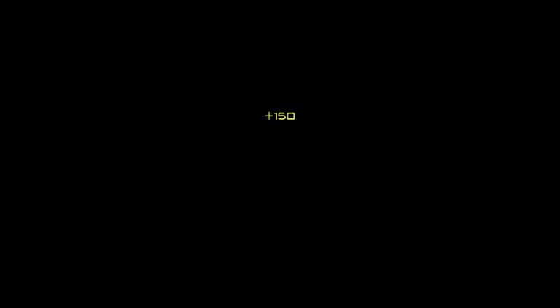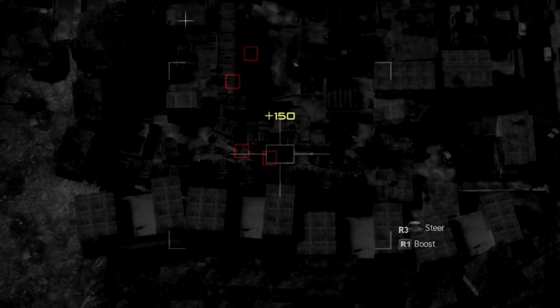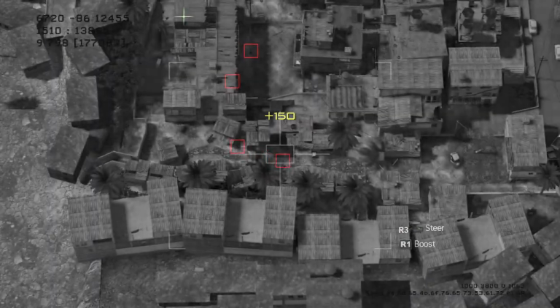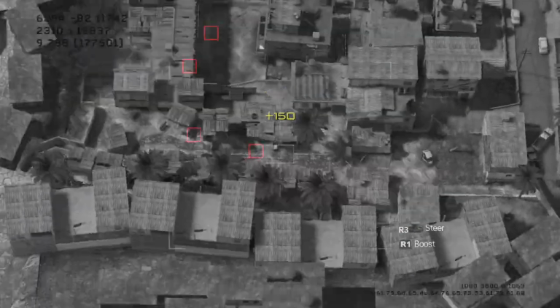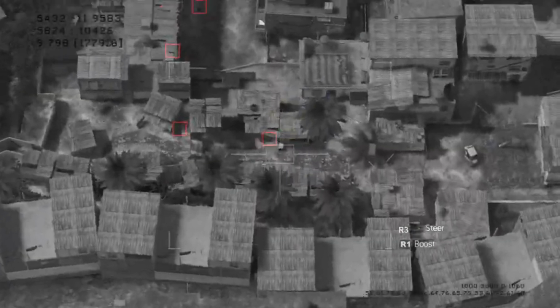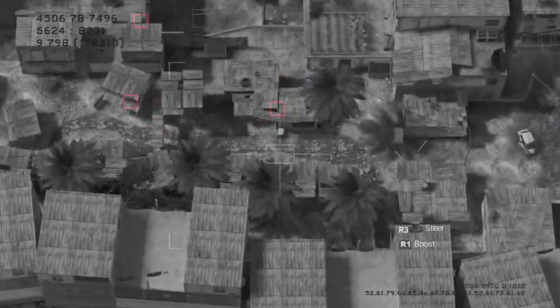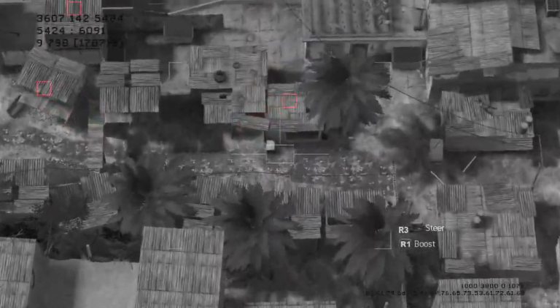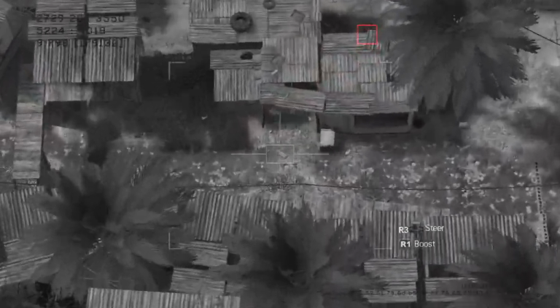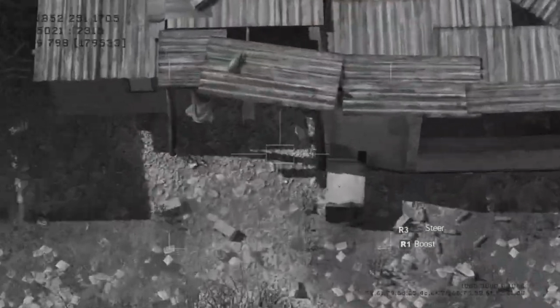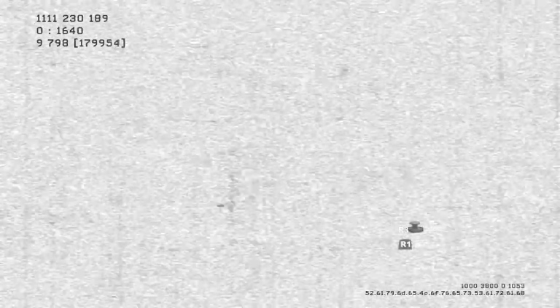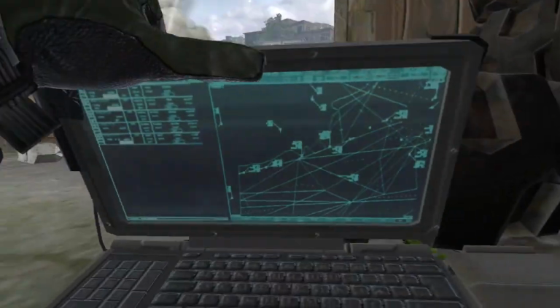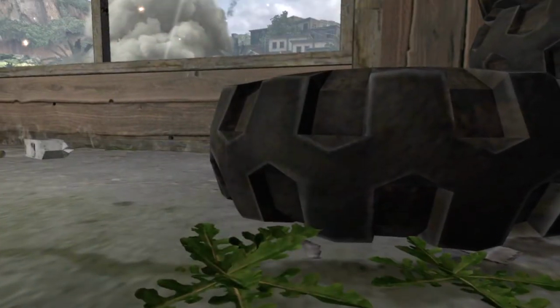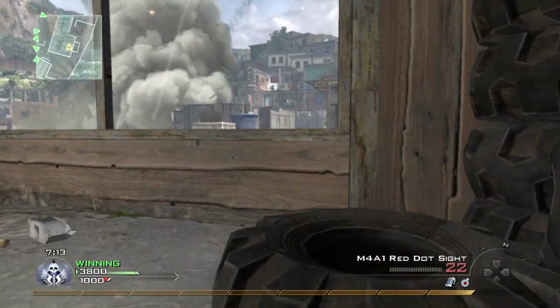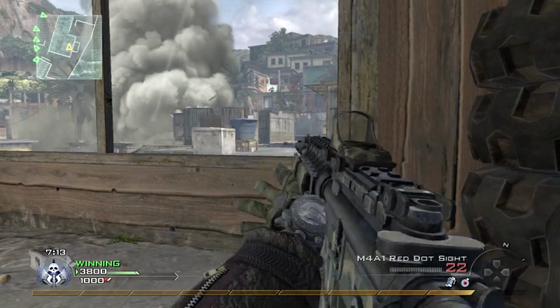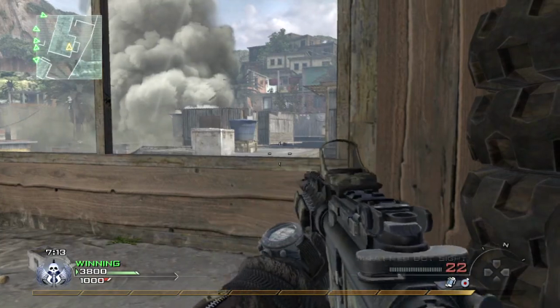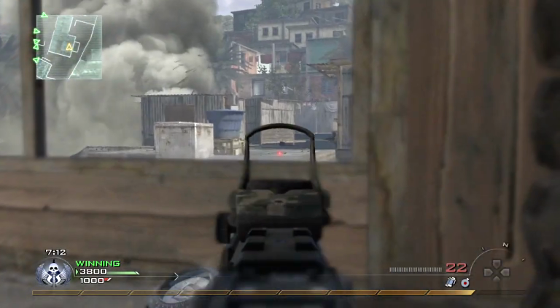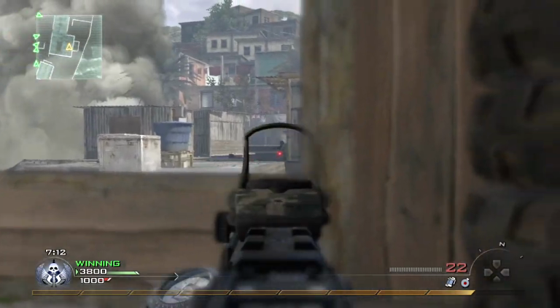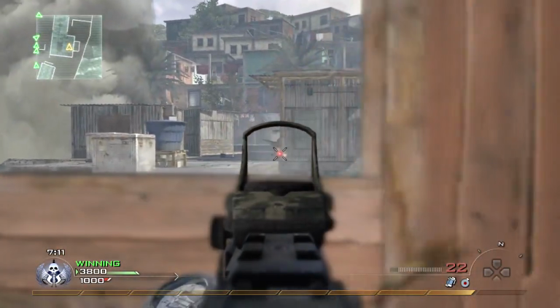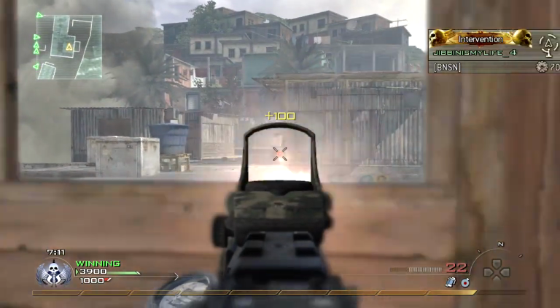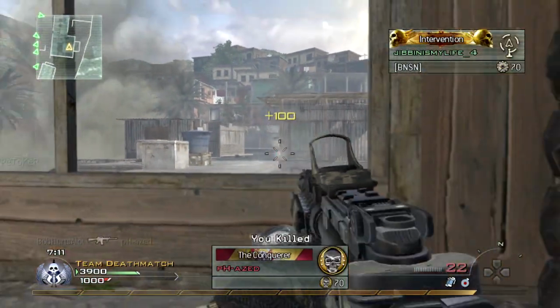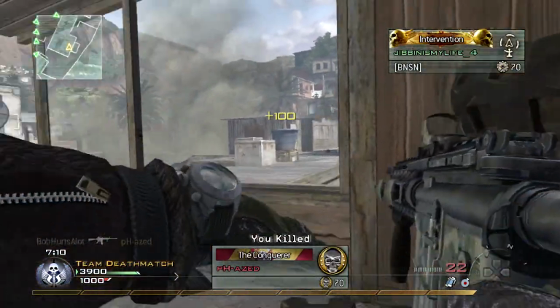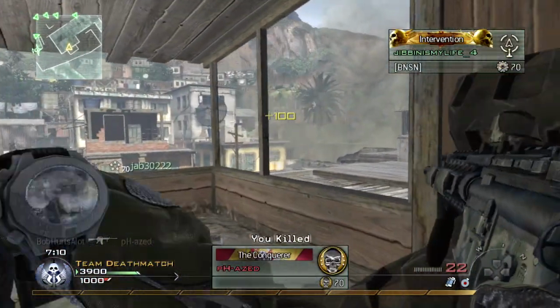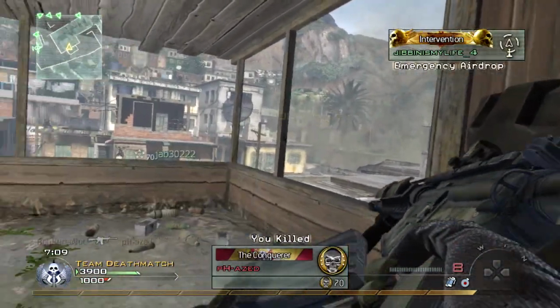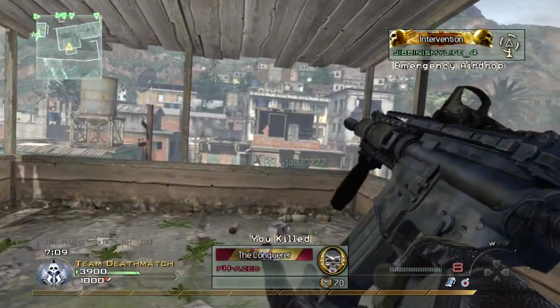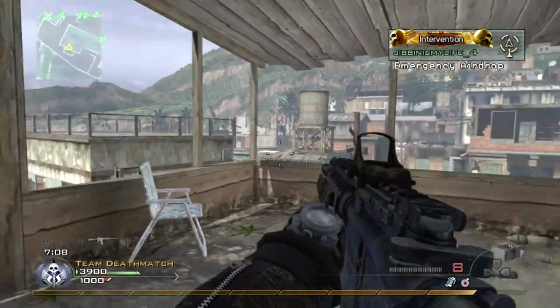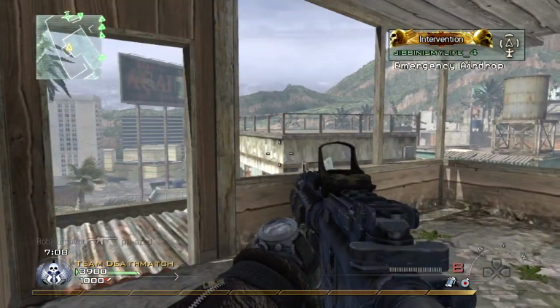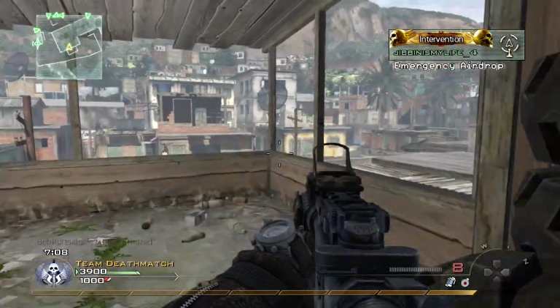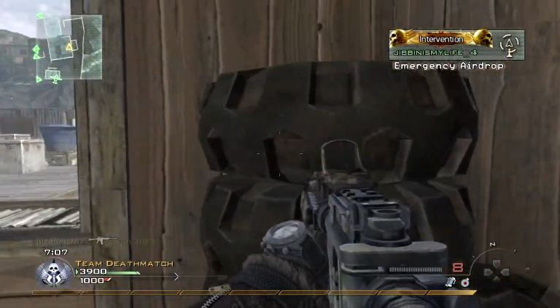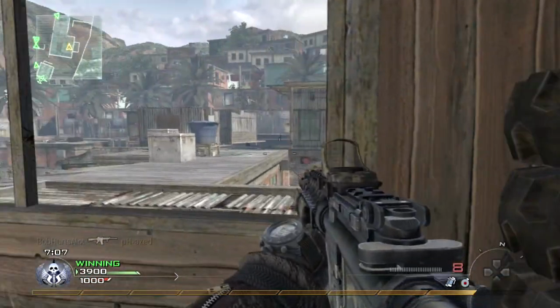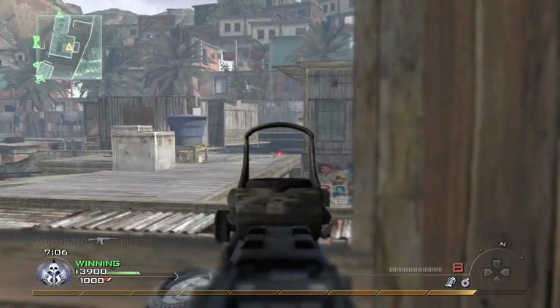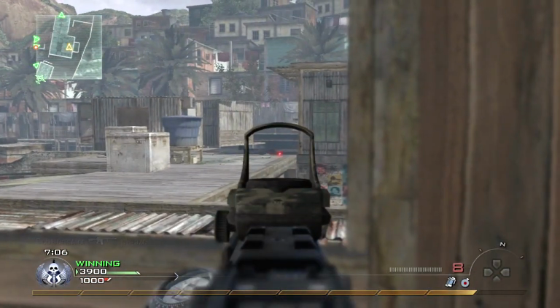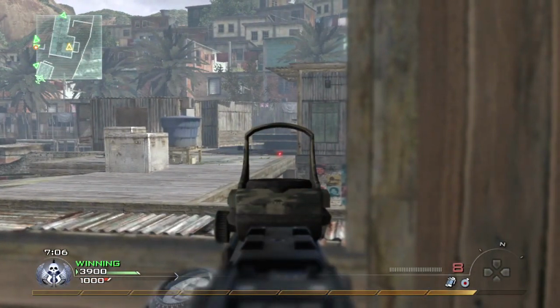Rear View: mini-map replaced with a rear view. Challenger: easy death, but extra experience. Thermal Vision: enemies glow white hot. Explosive Bullets: bullets explode on impact. Primary Stand: use any weapon in Last Stand.